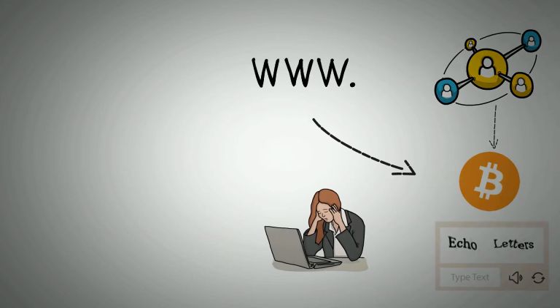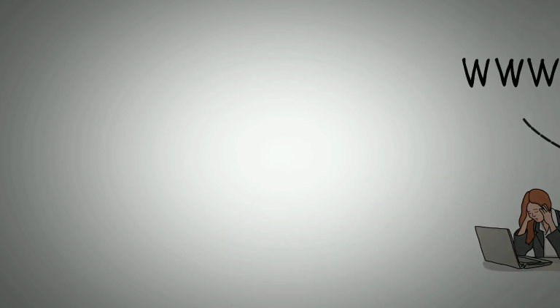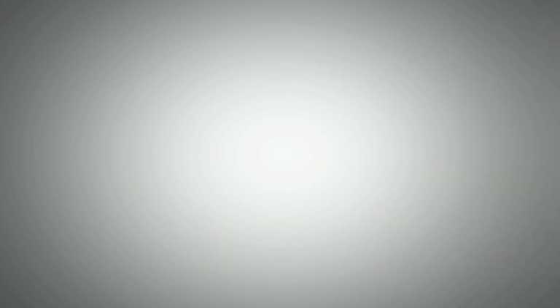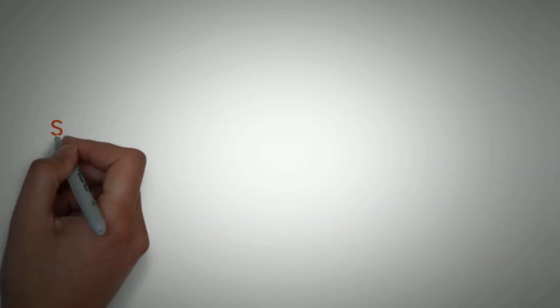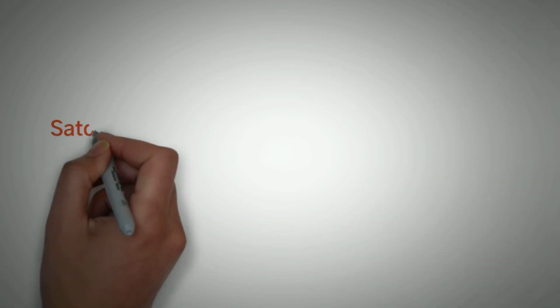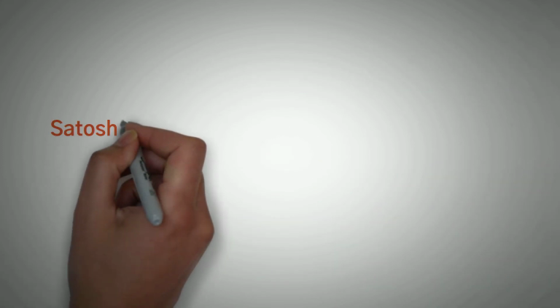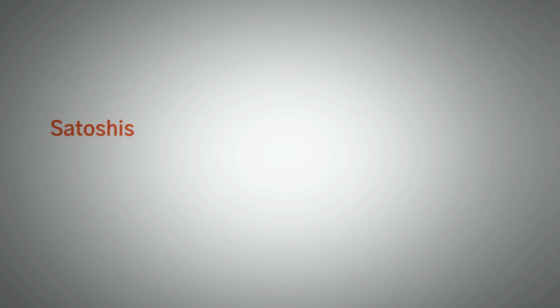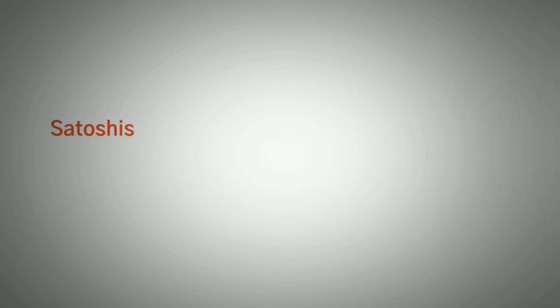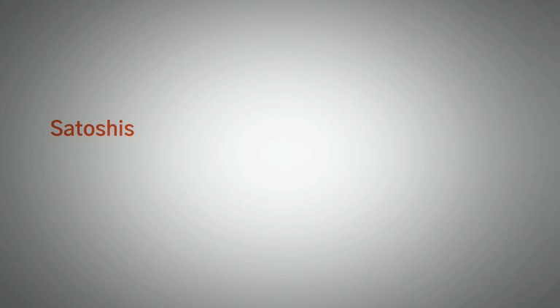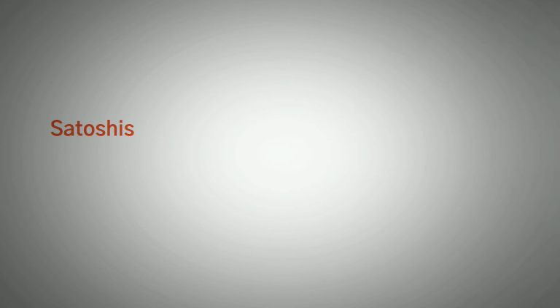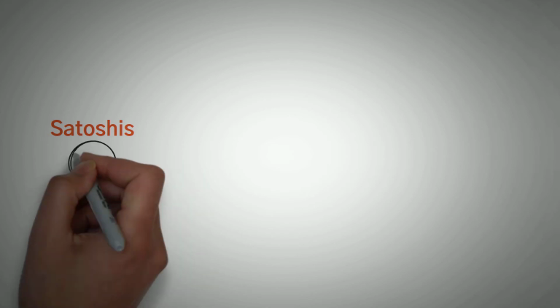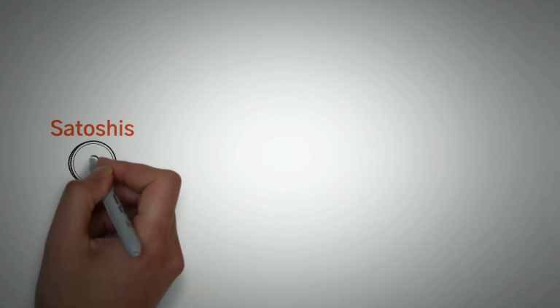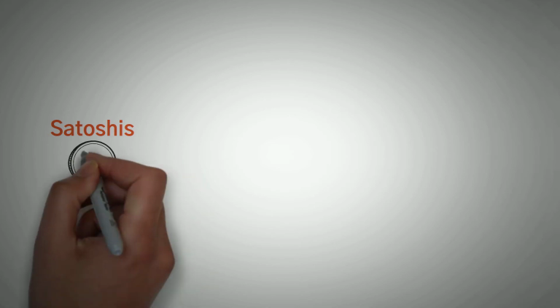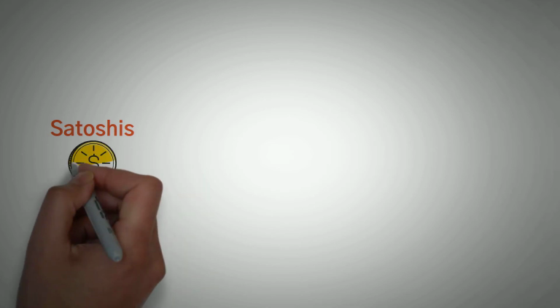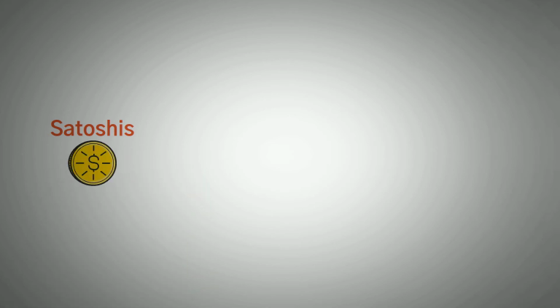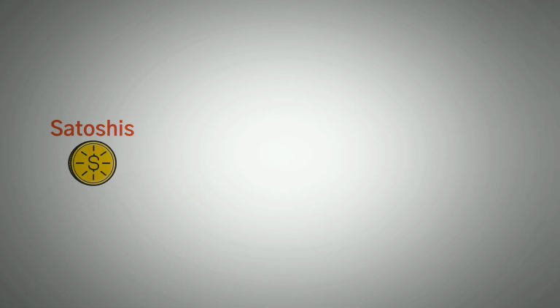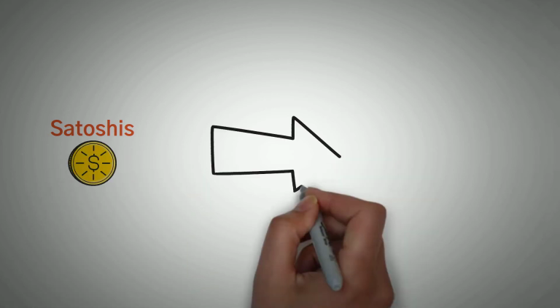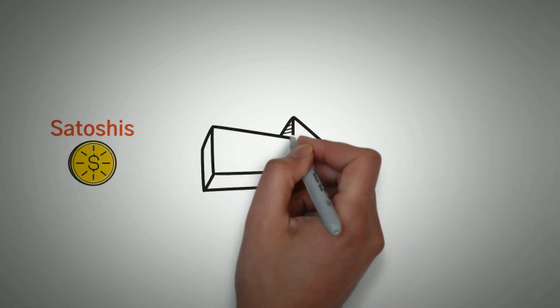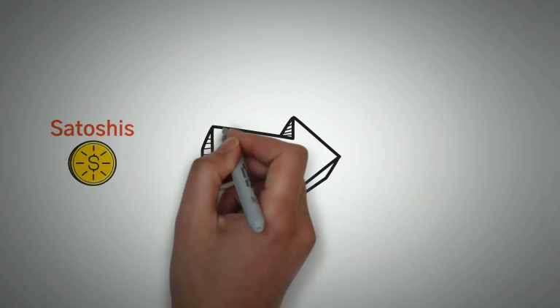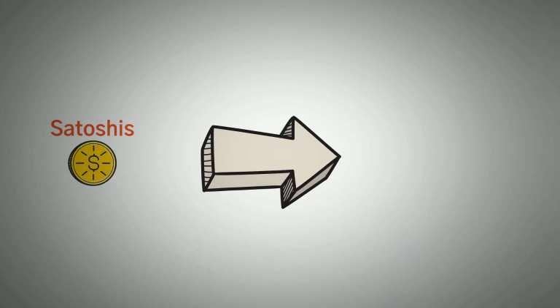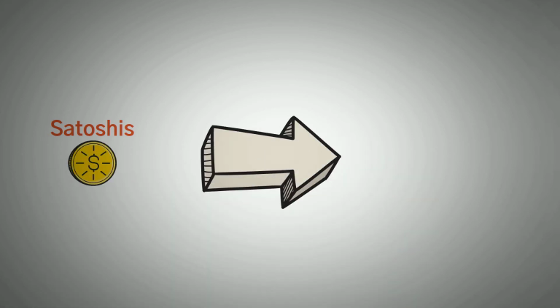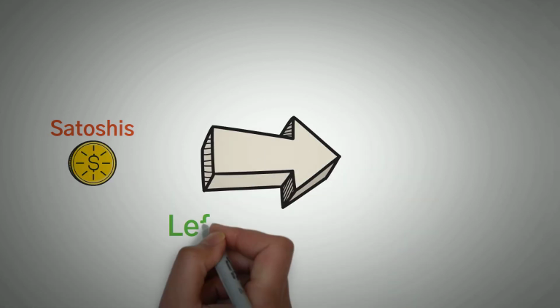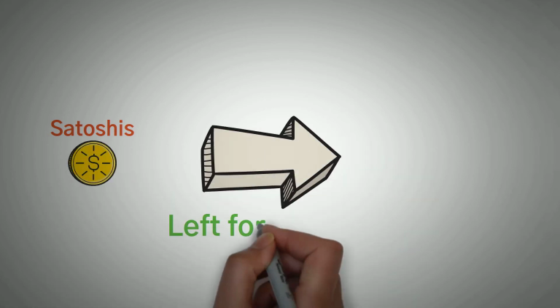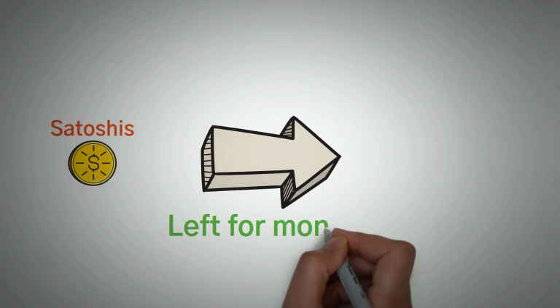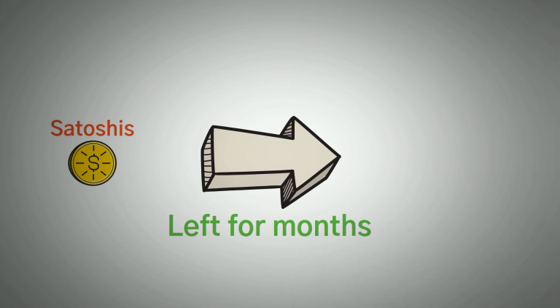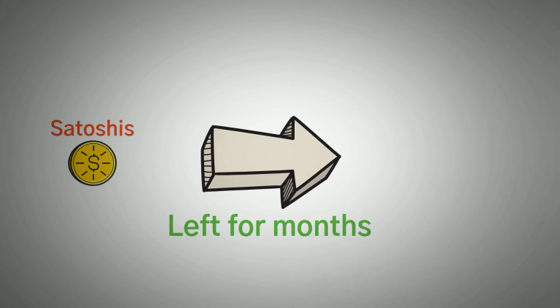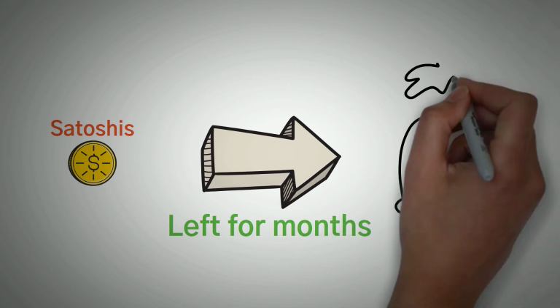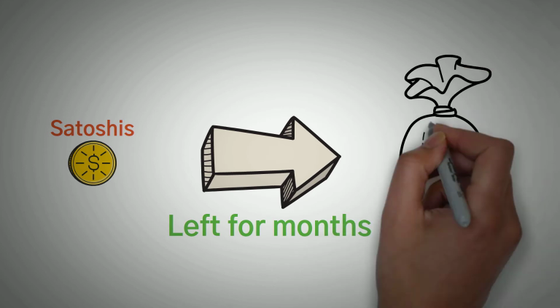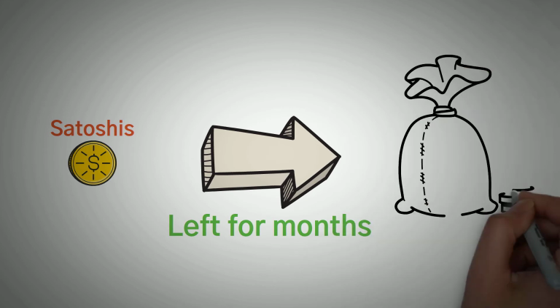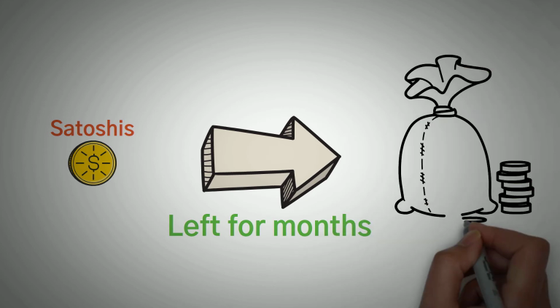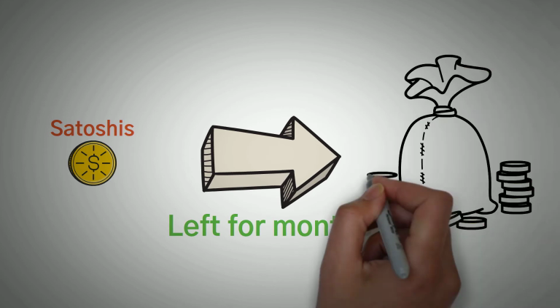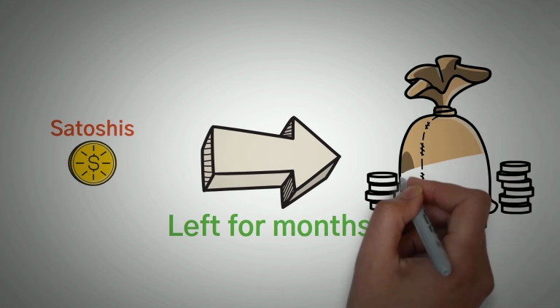The number of Satoshis given to users is usually very small and tiny. However, just like that analogy earlier — a leaking kitchen faucet left on for months — these Satoshis can add up over time.